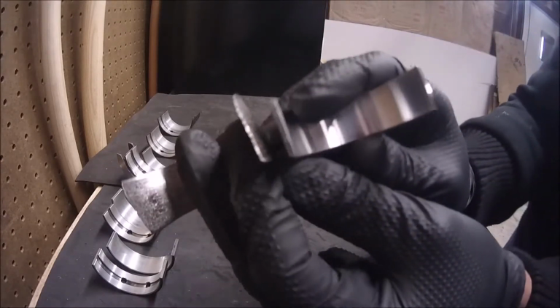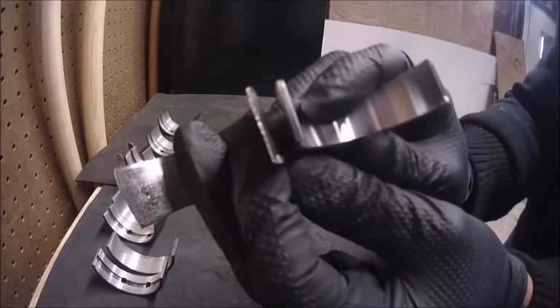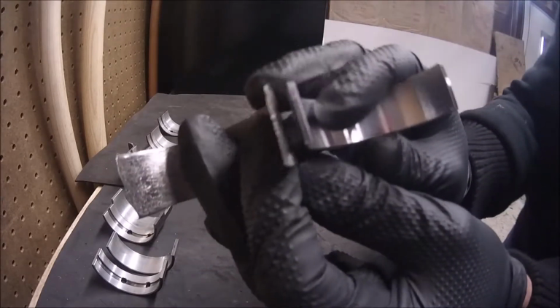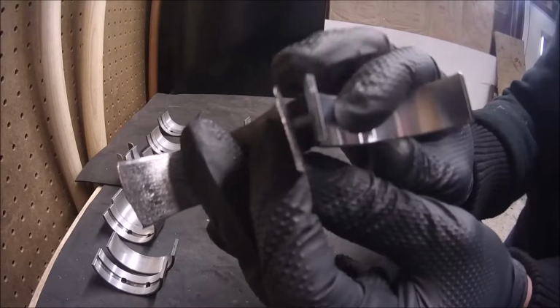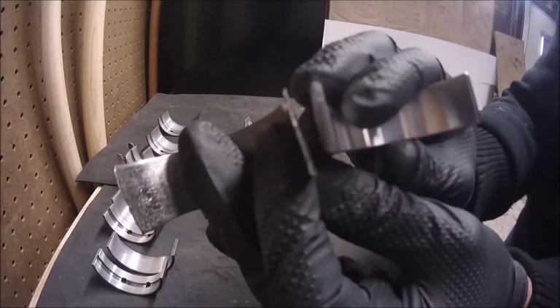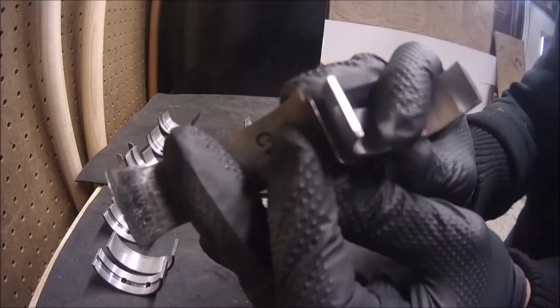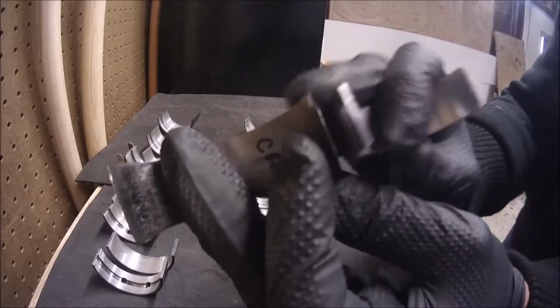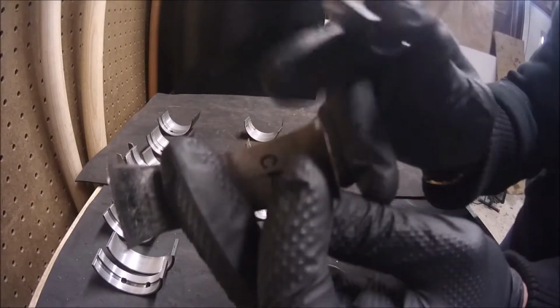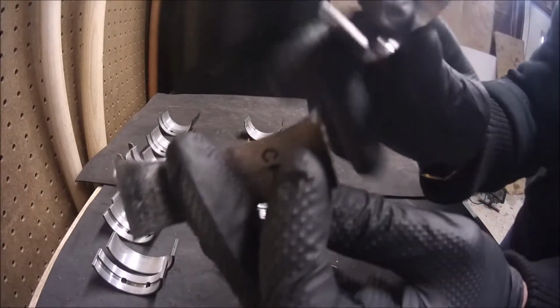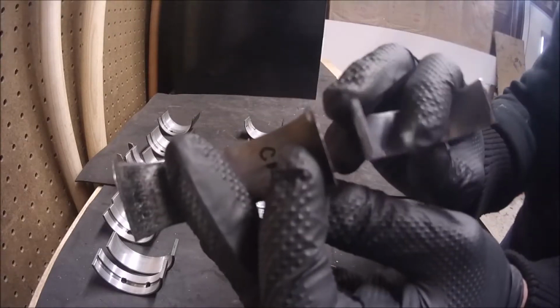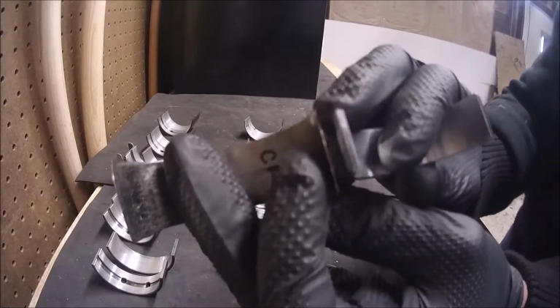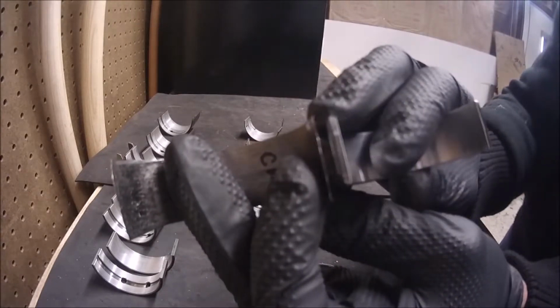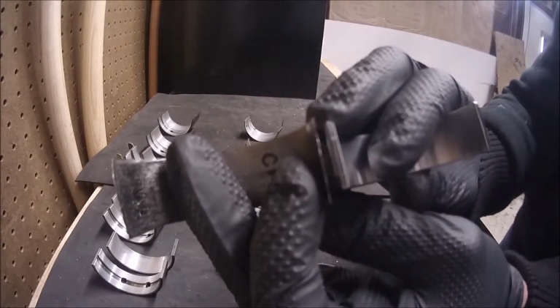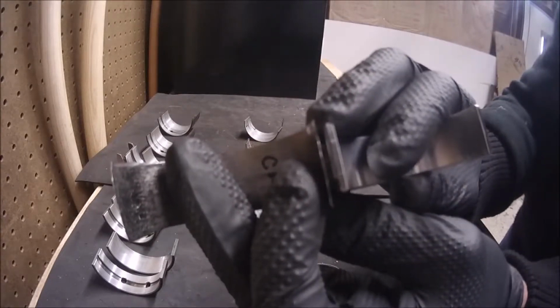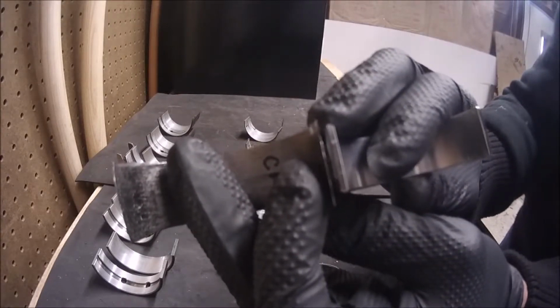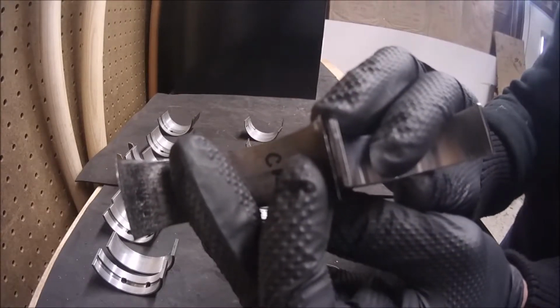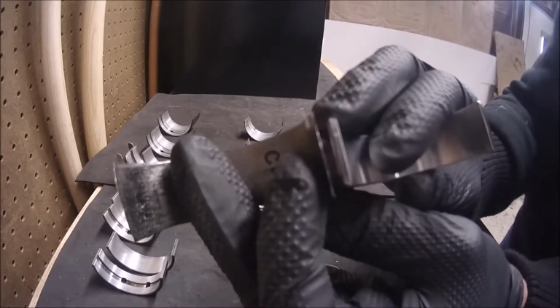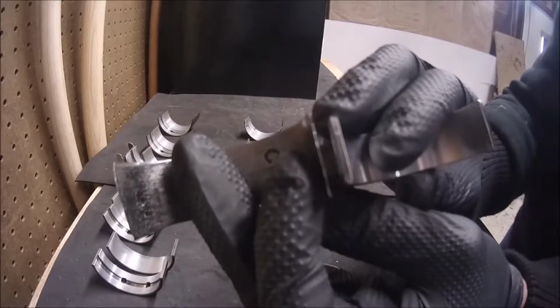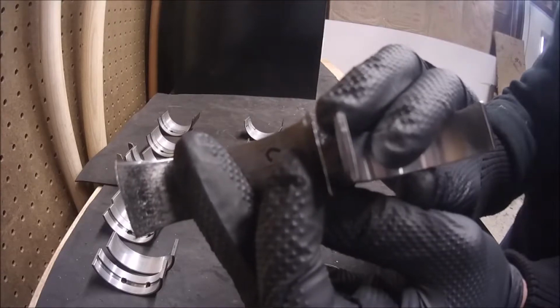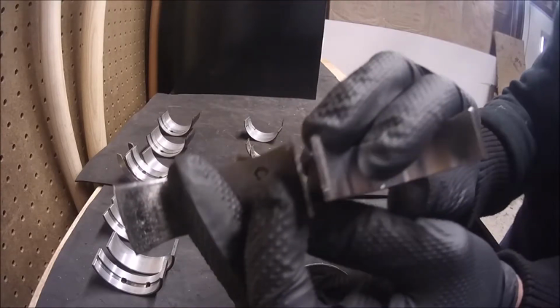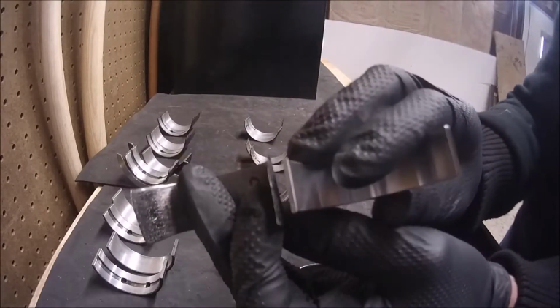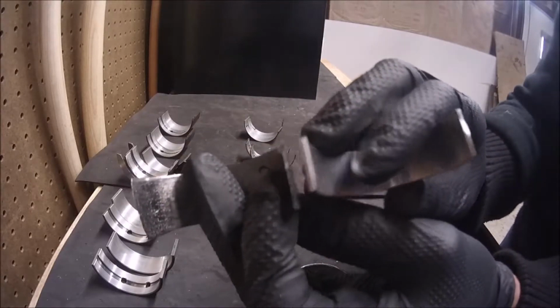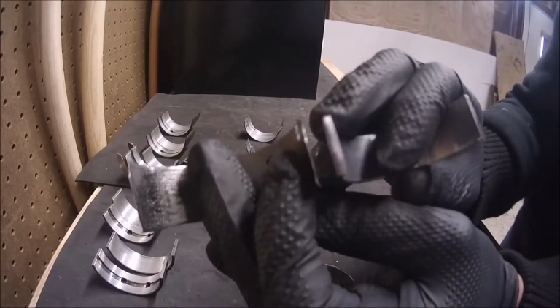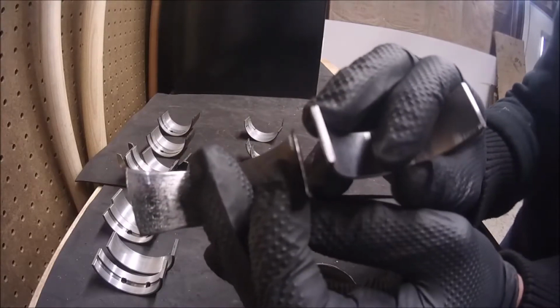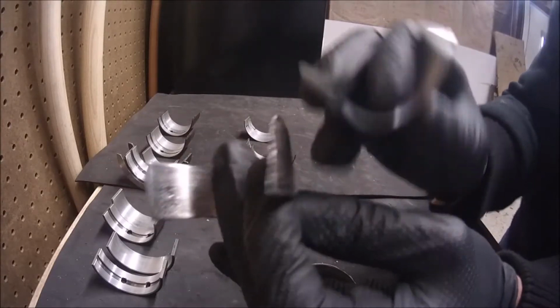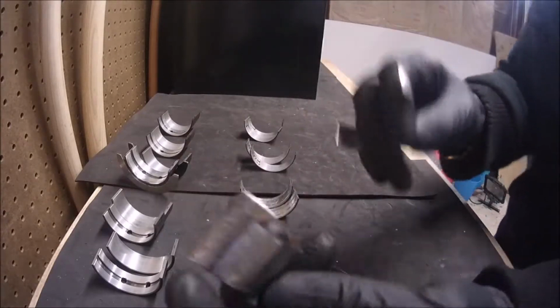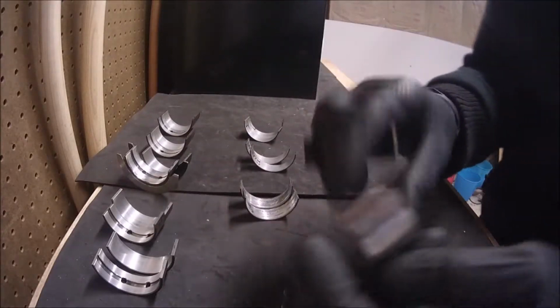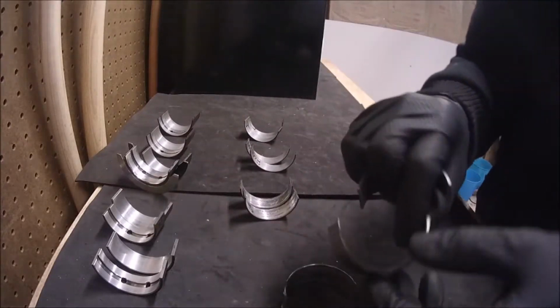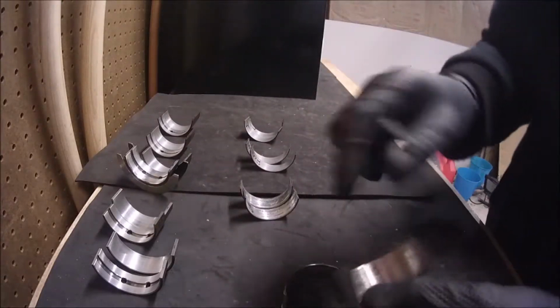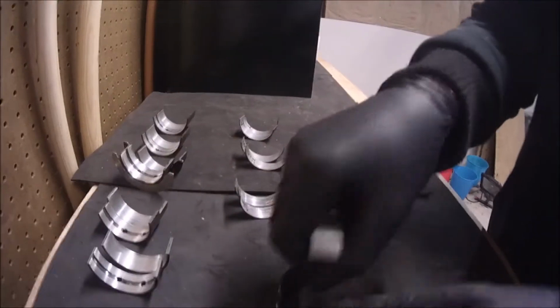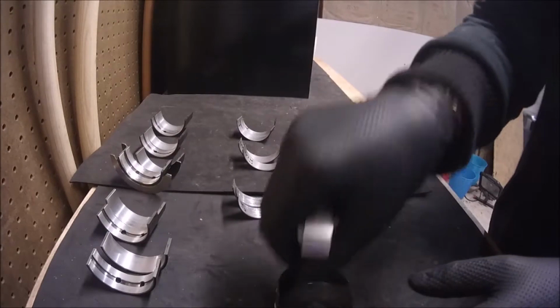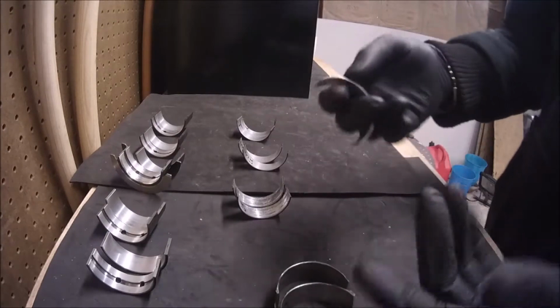I hope you guys can see, but this one is already really really thin, which basically messed up the engine tolerances and that's why we had the noise.